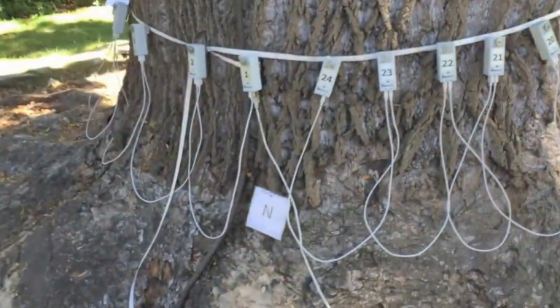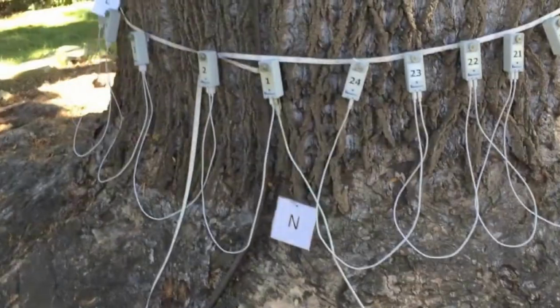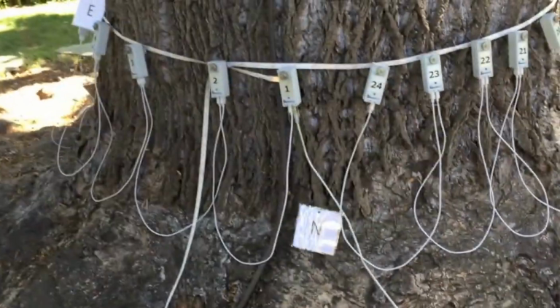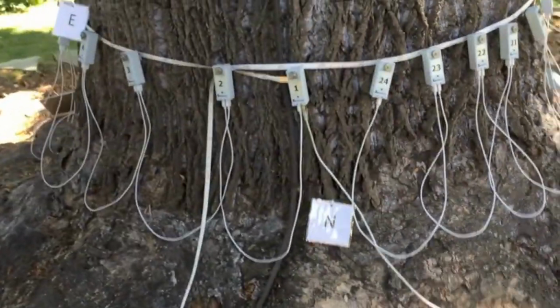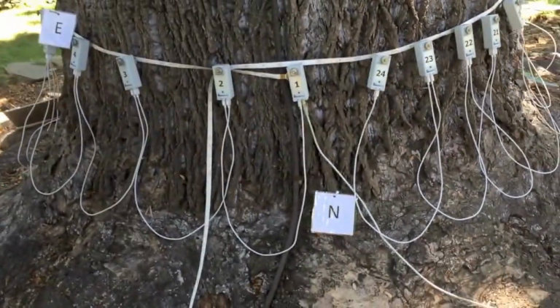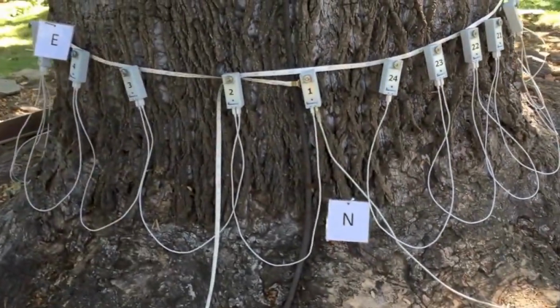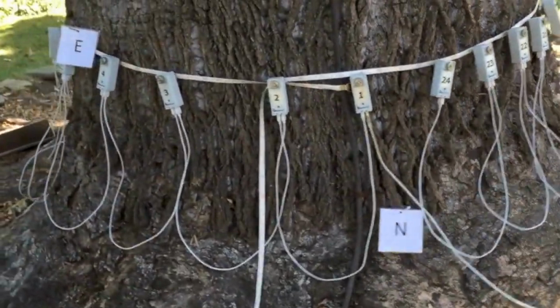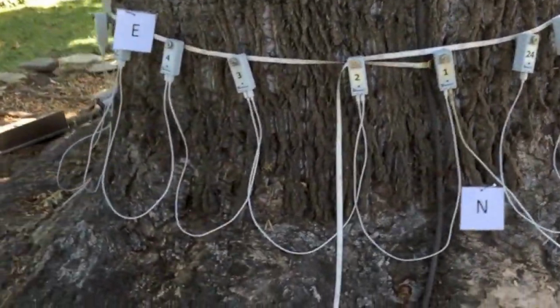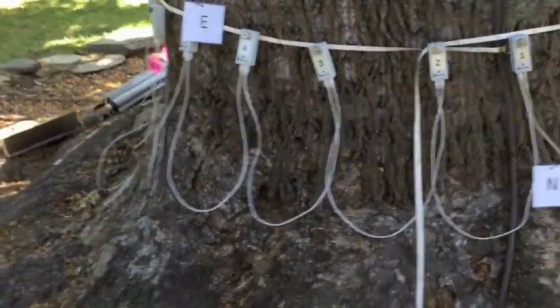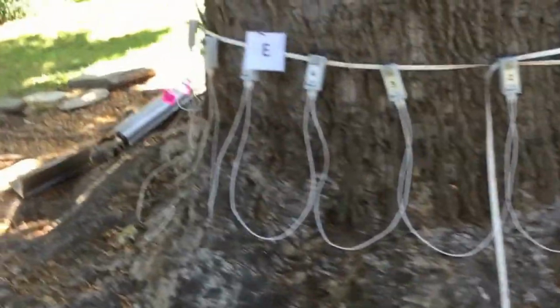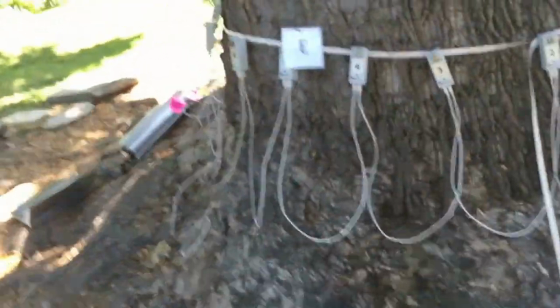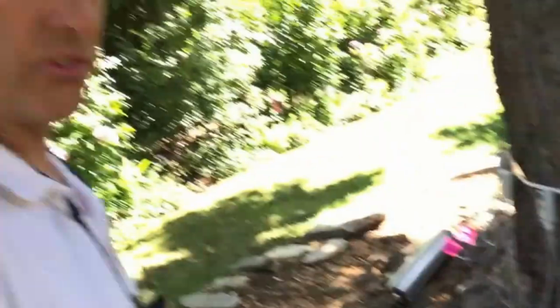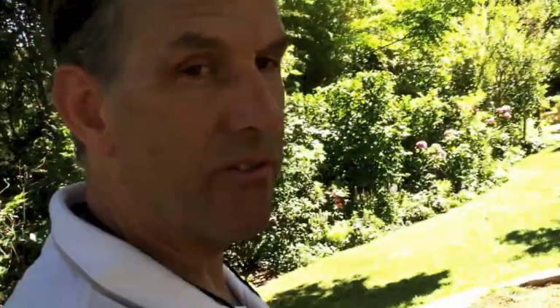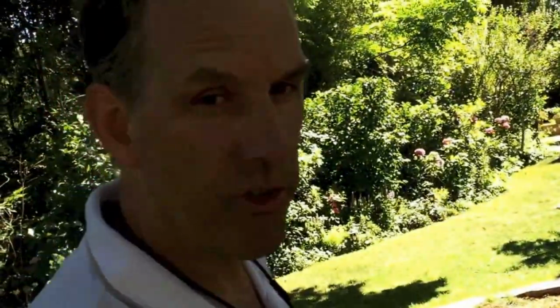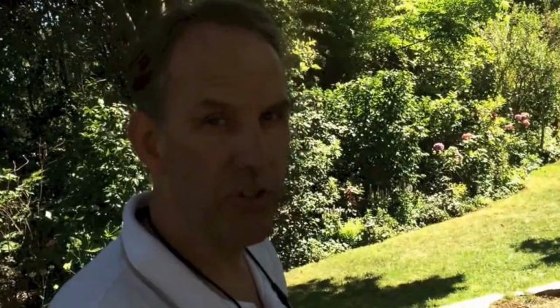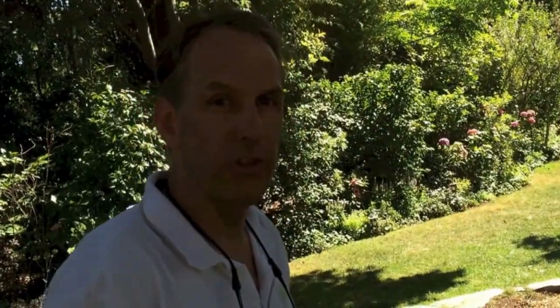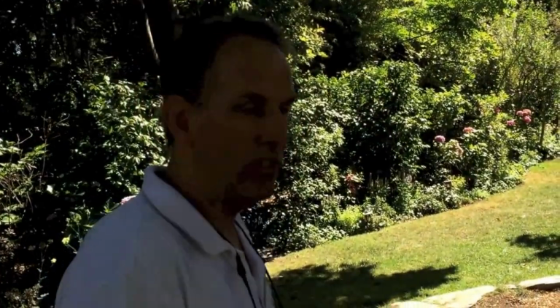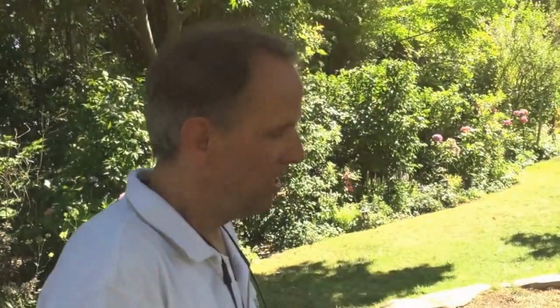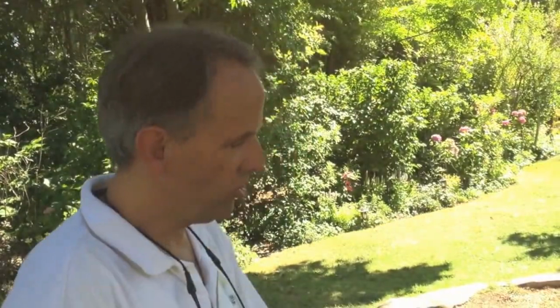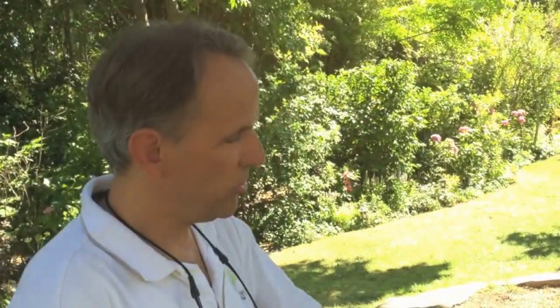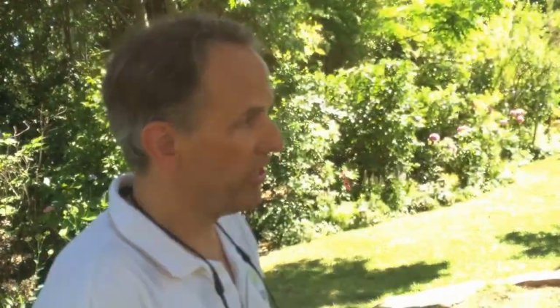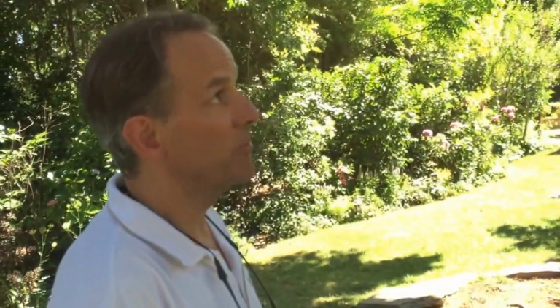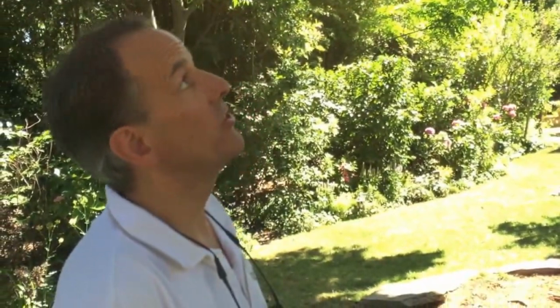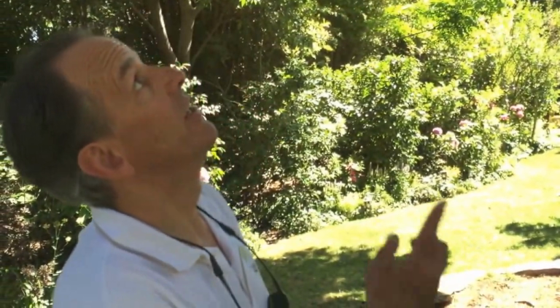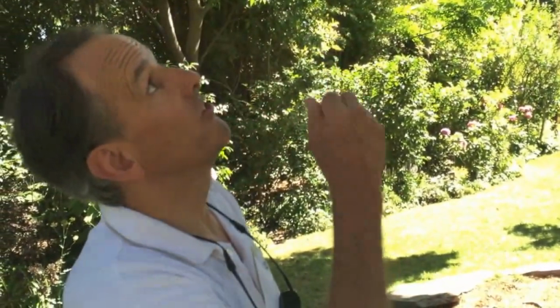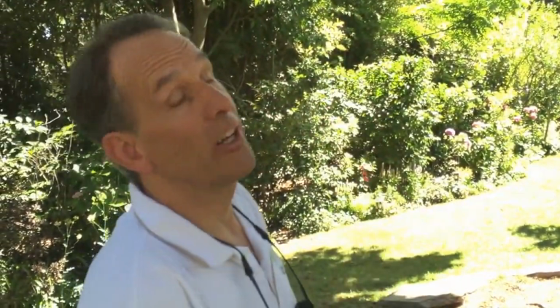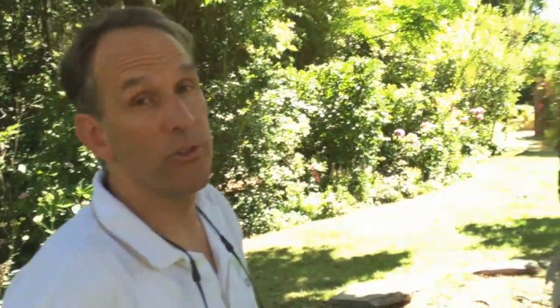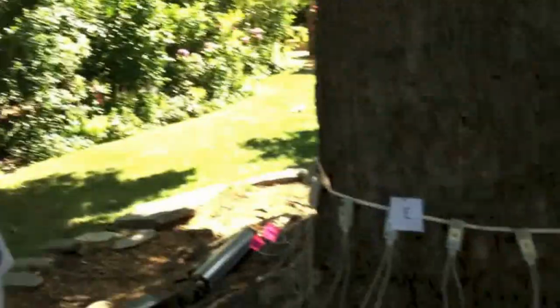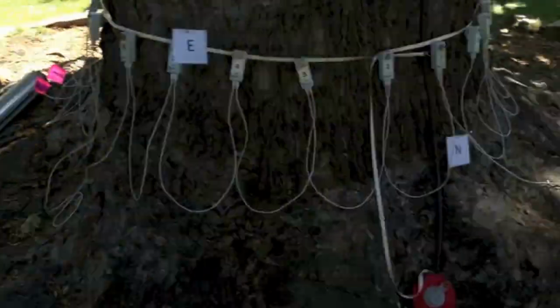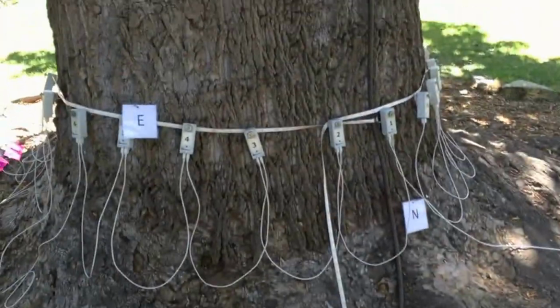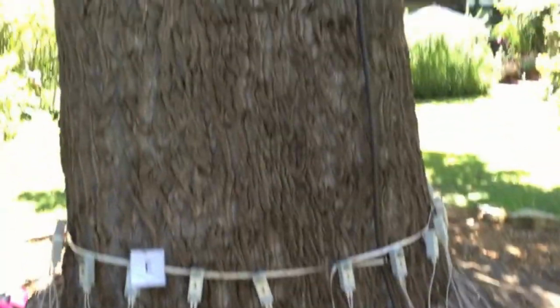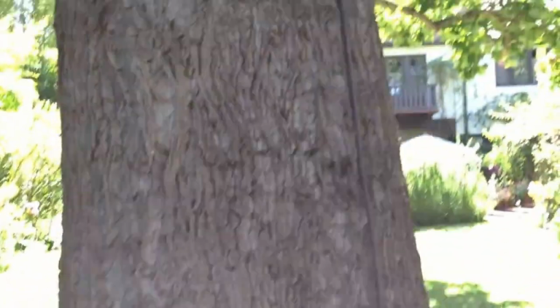We have our north side here, indicating we did three levels of this tree — this is the third level, and the first one was started down at the base. Give us a shot of the tree up above, Andrew, to show how pretty it is.